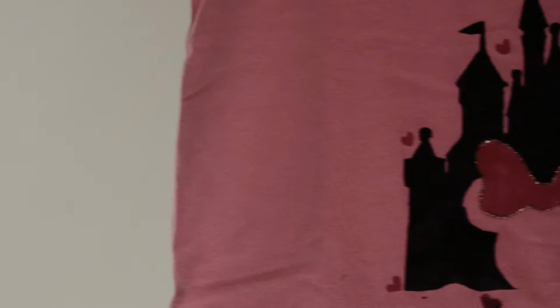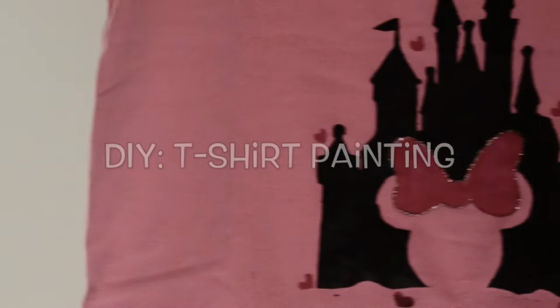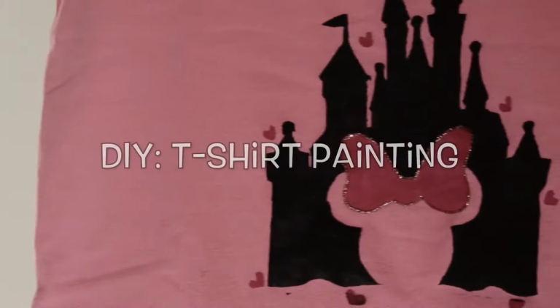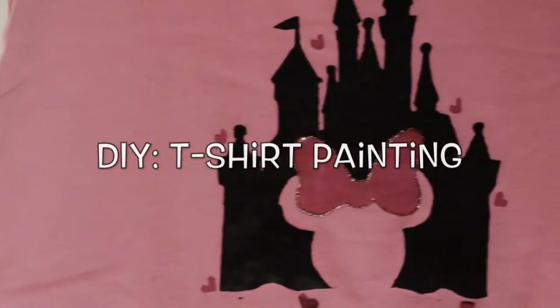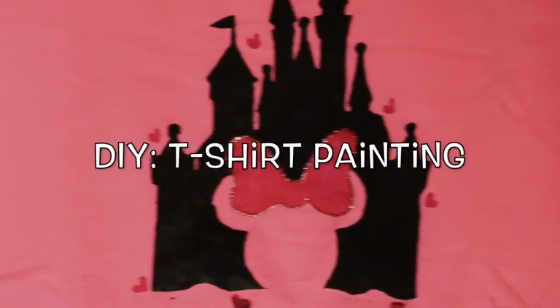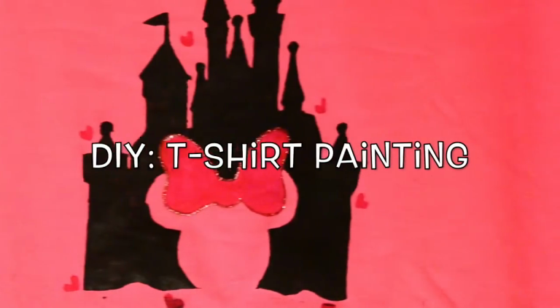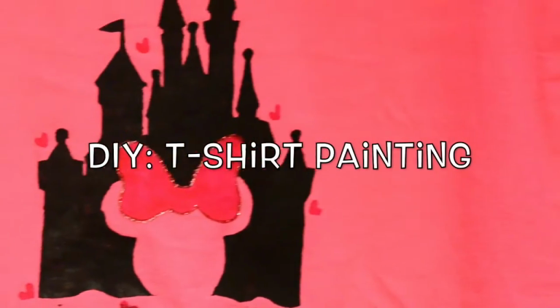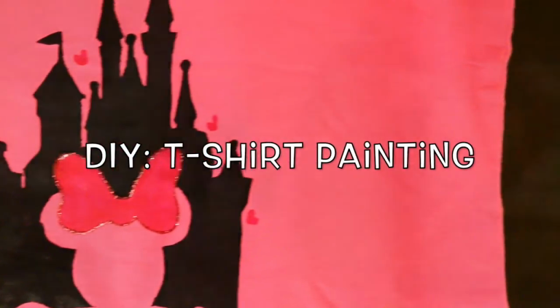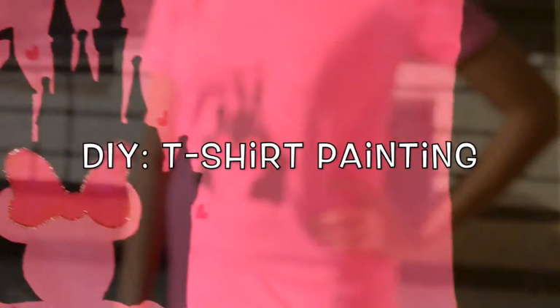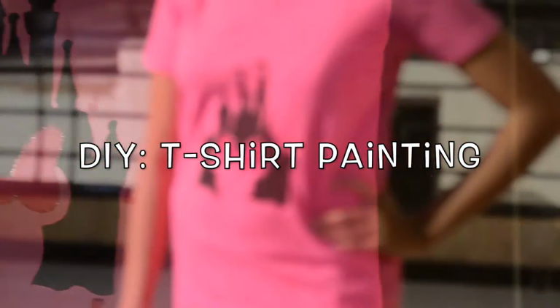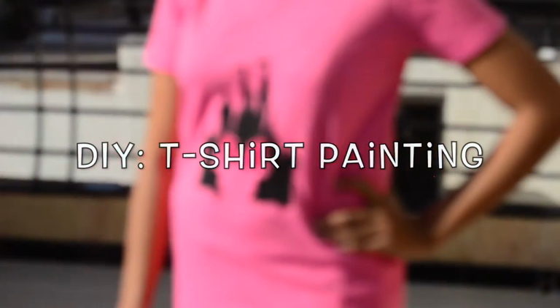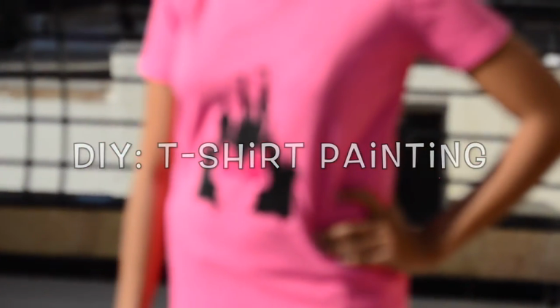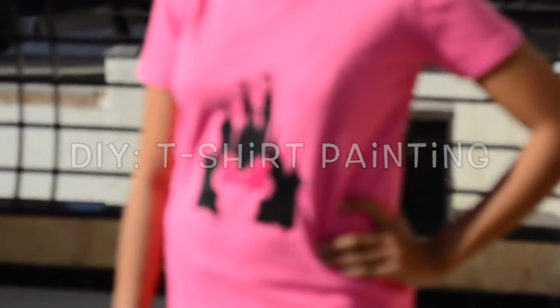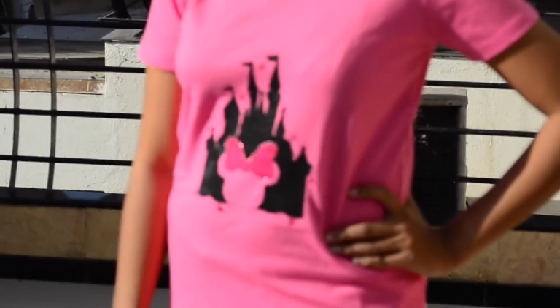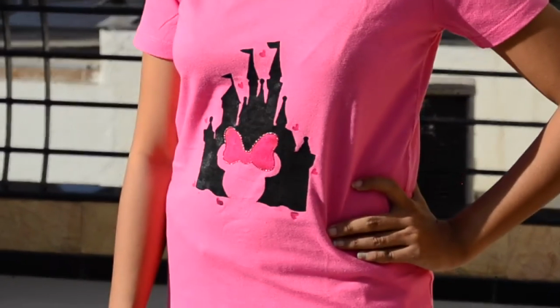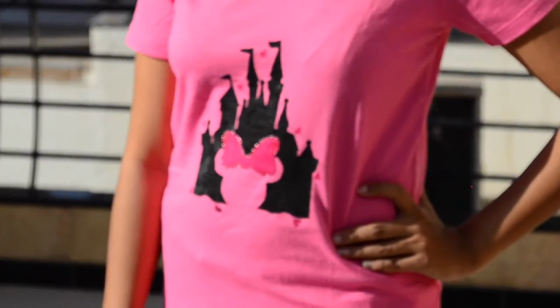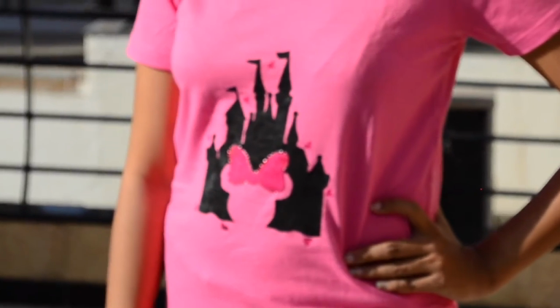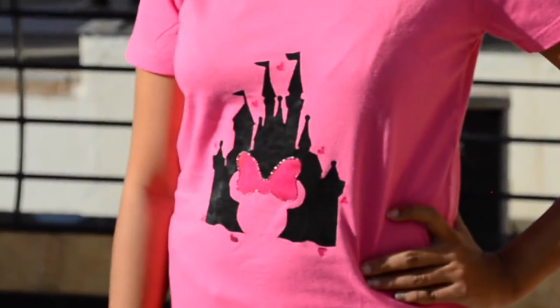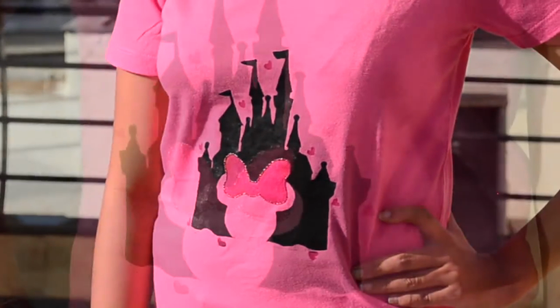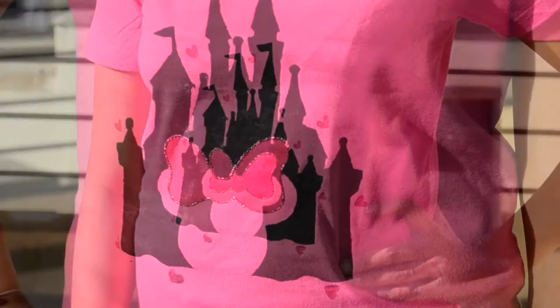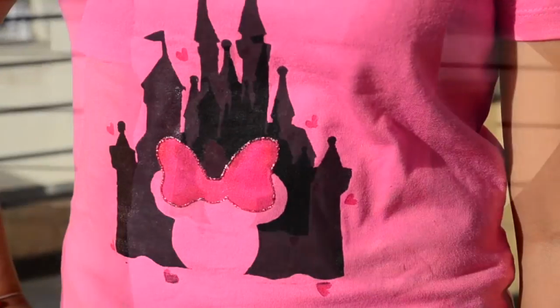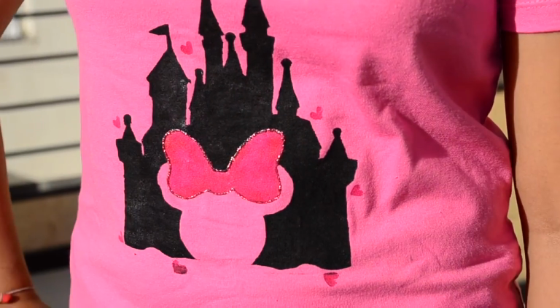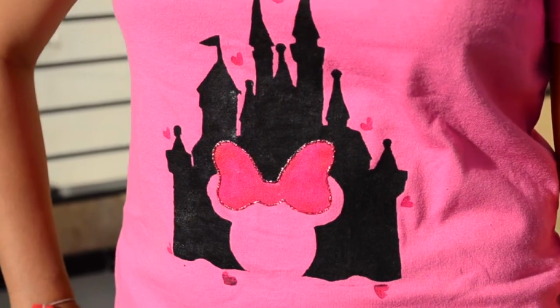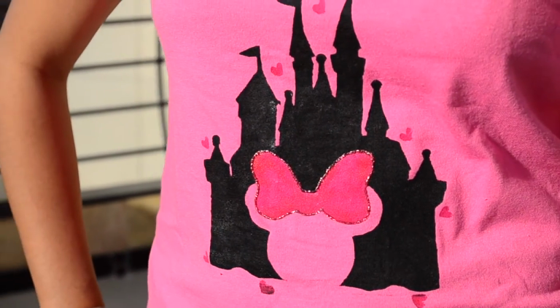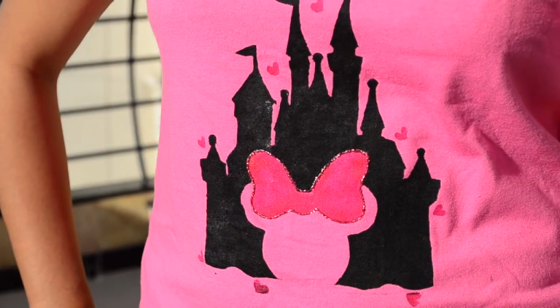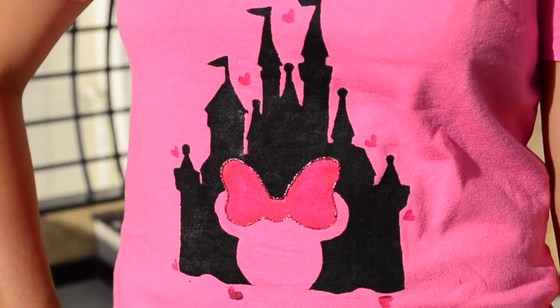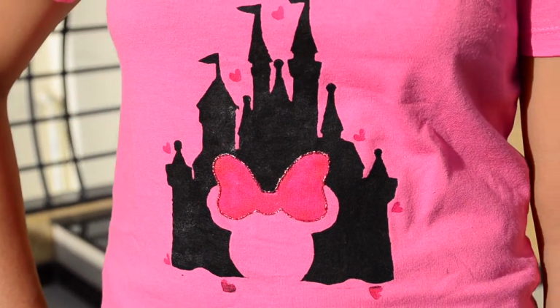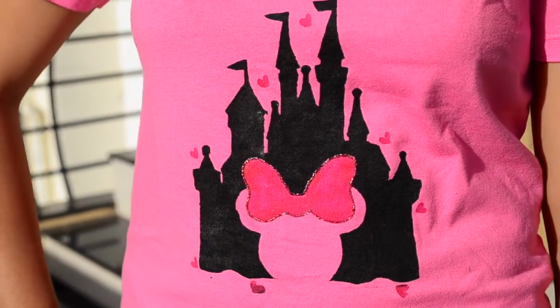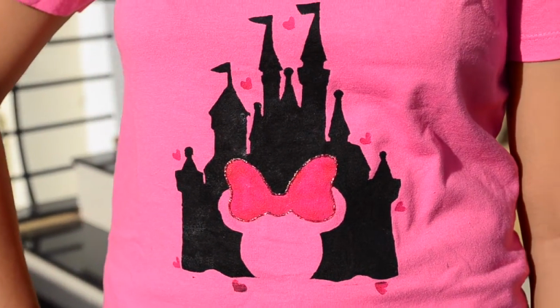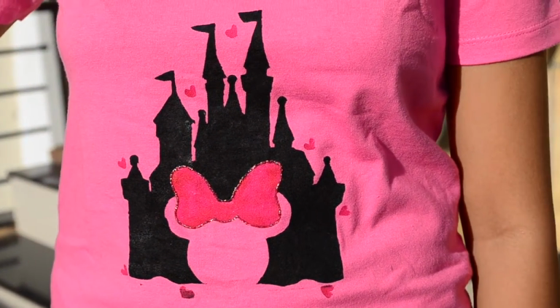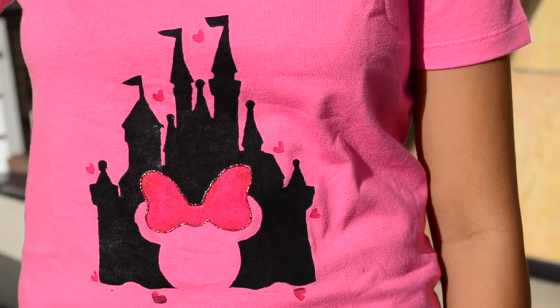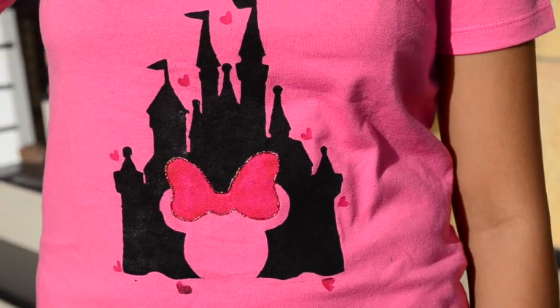Hey guys! Namaste! Welcome to Ankinish Creations. In this video, I am going to share a very easy way of painting a t-shirt. So let's get started.